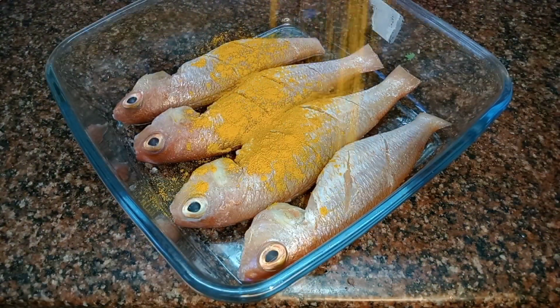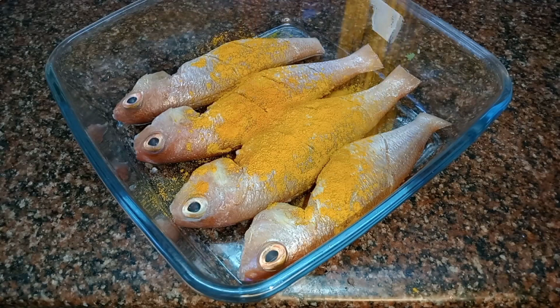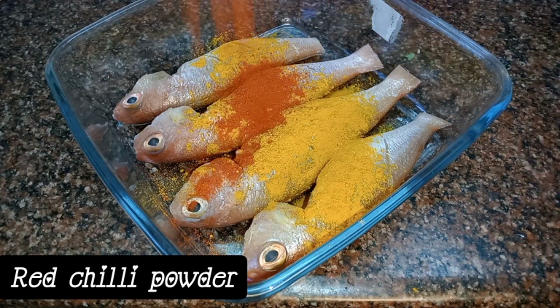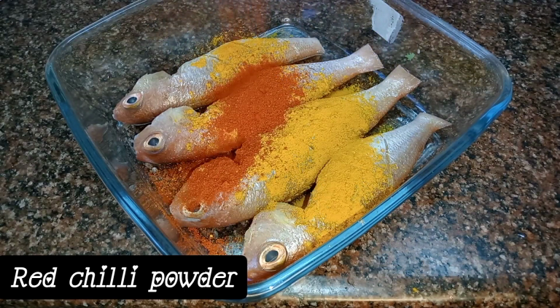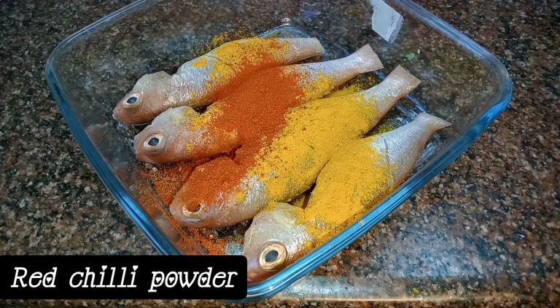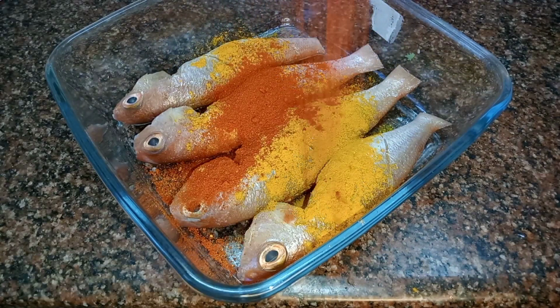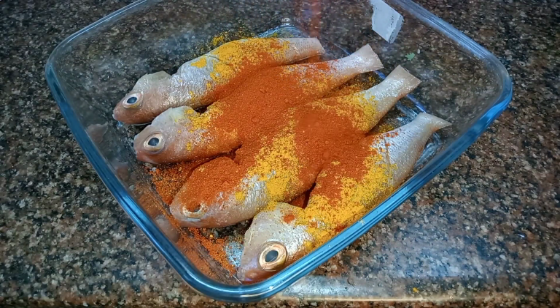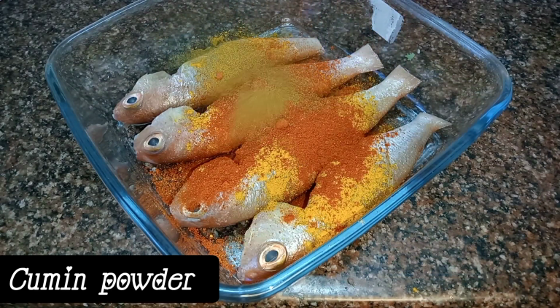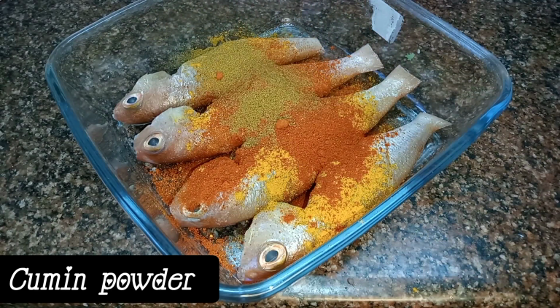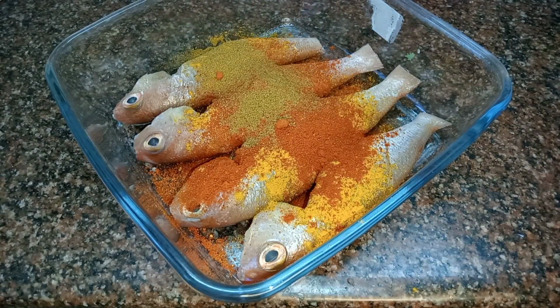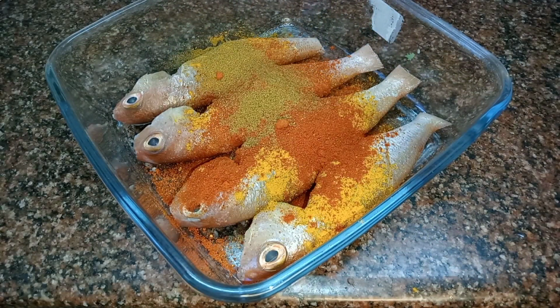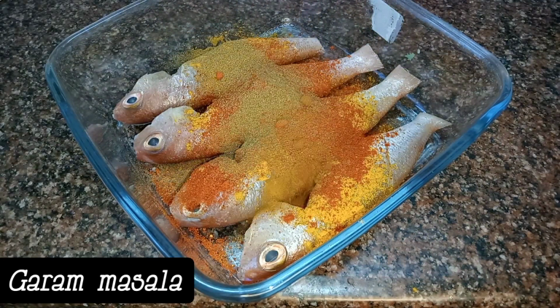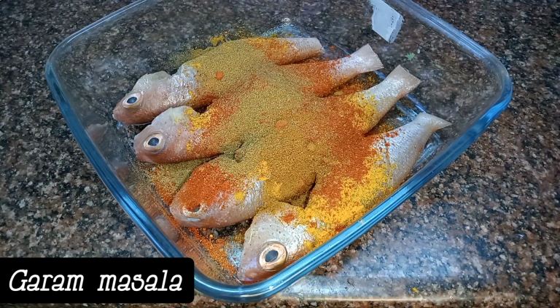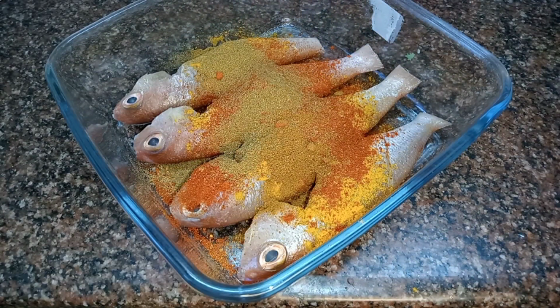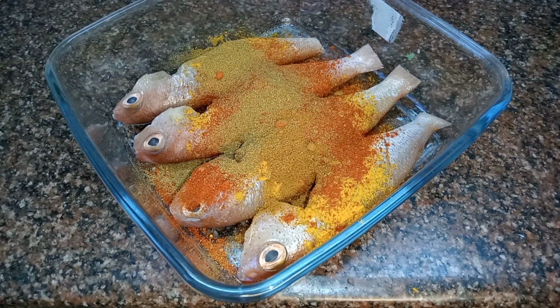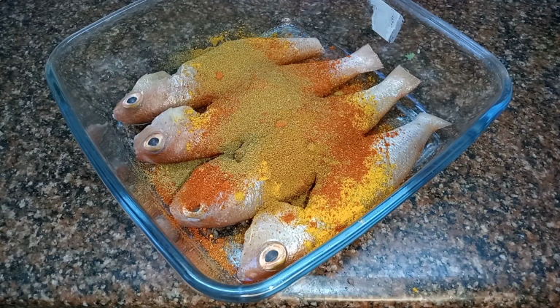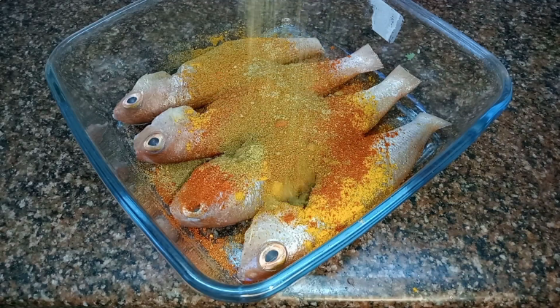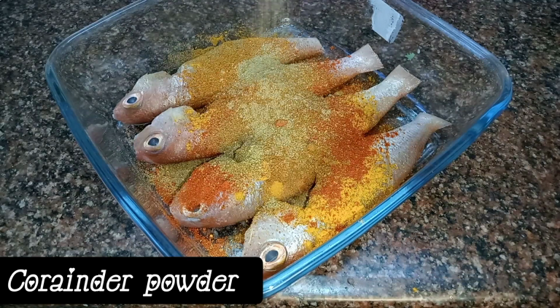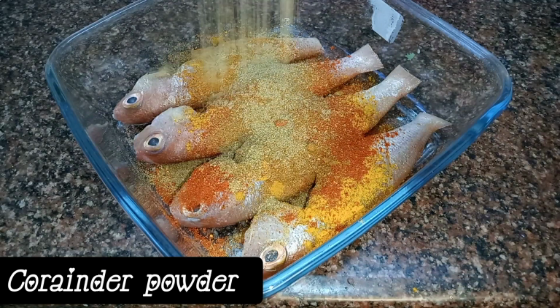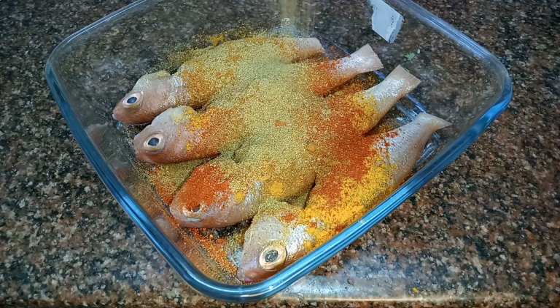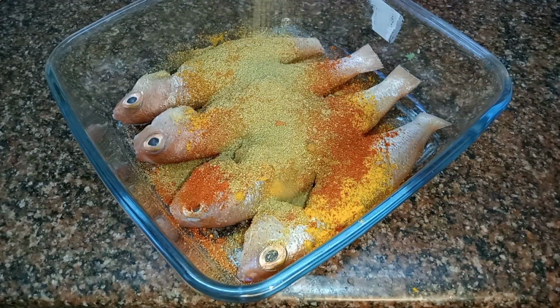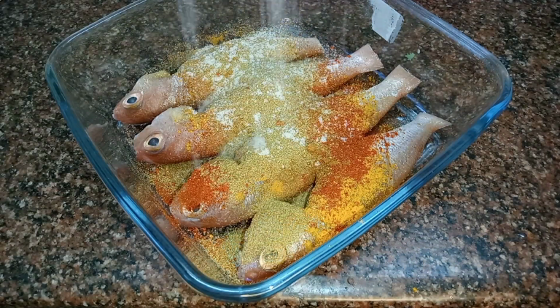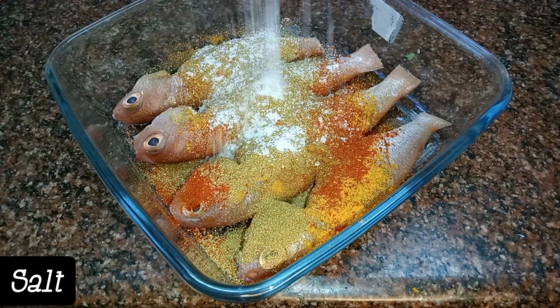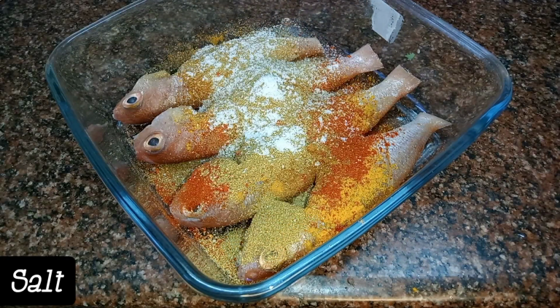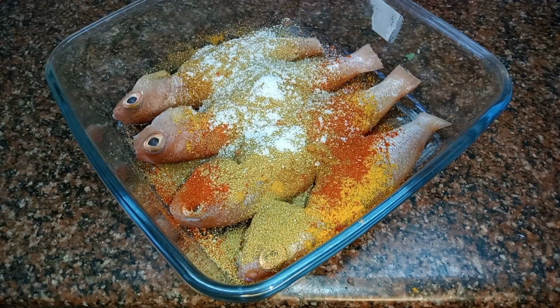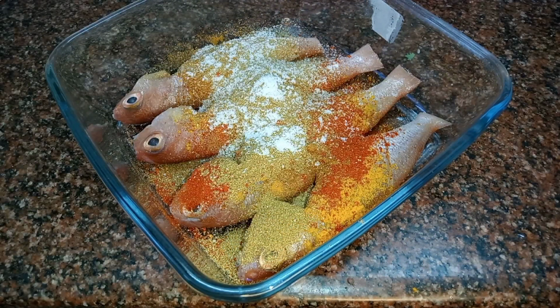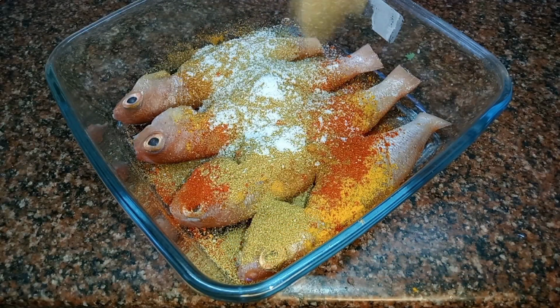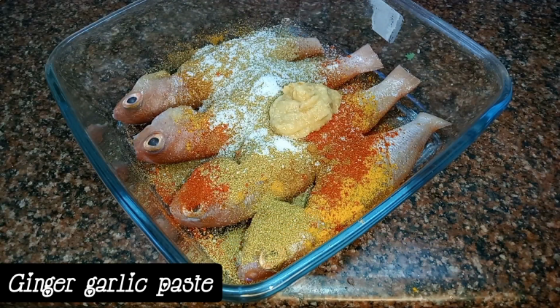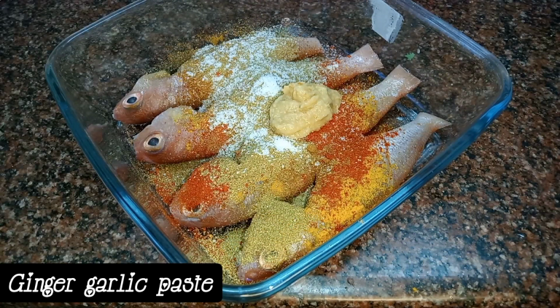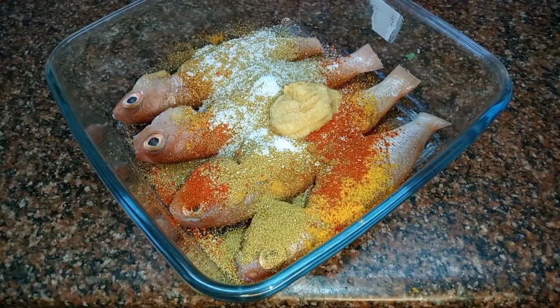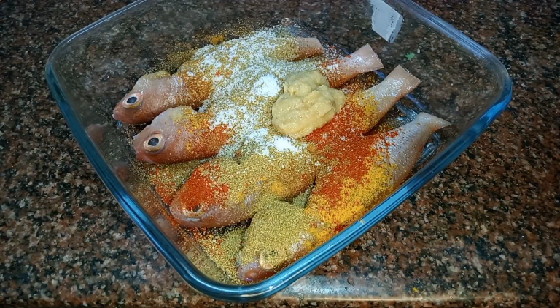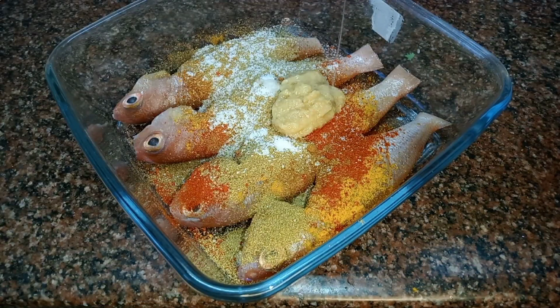Add some turmeric powder, chili powder, add some garam masala, coriander powder, and salt.